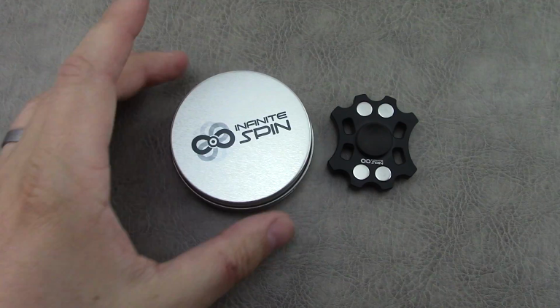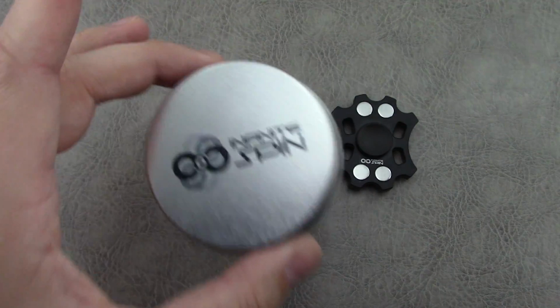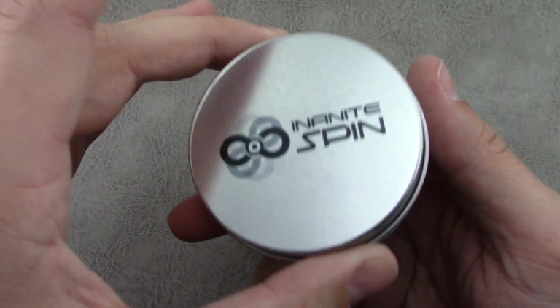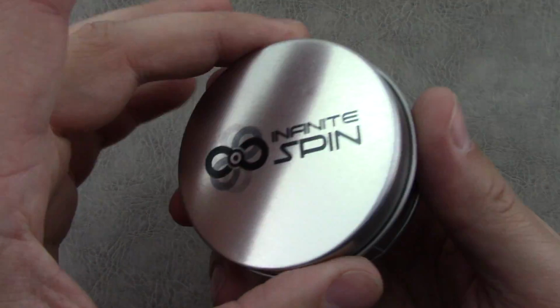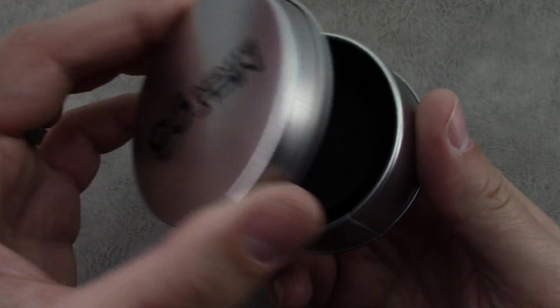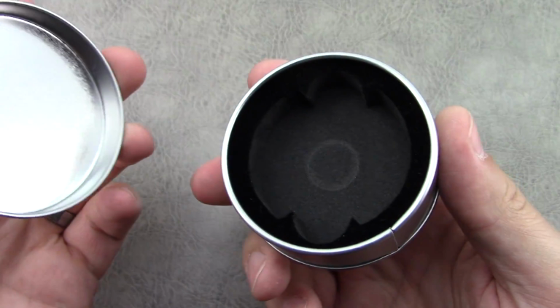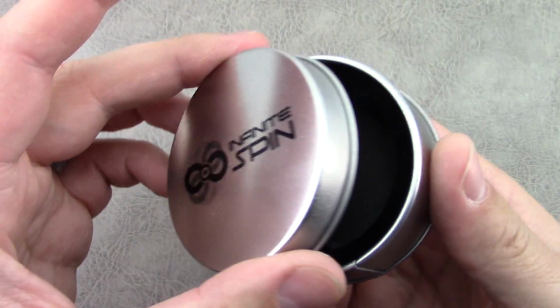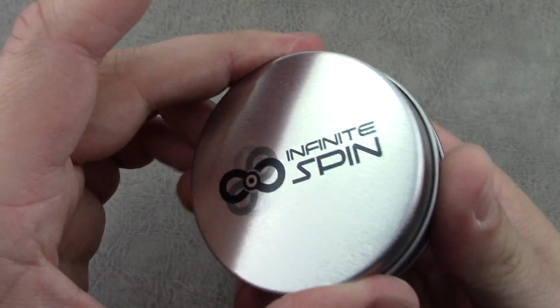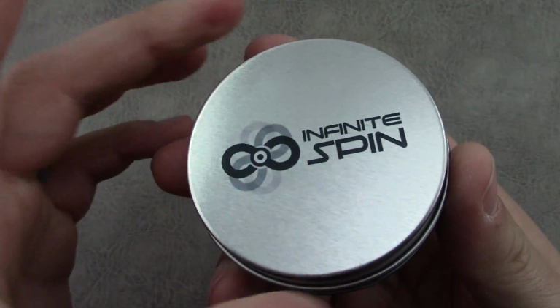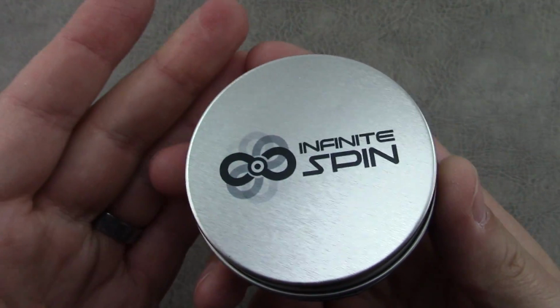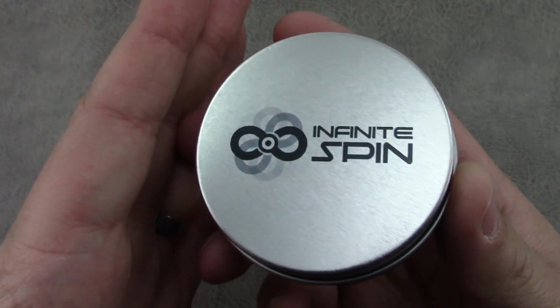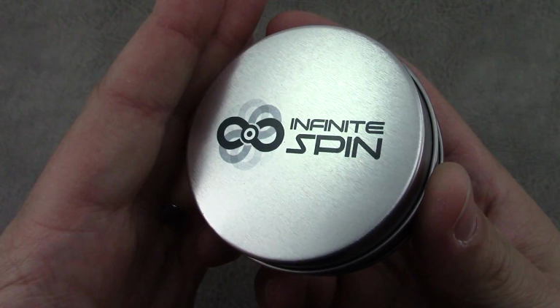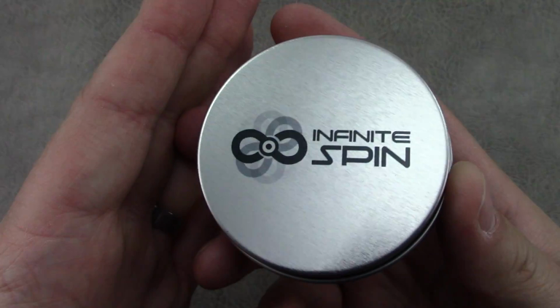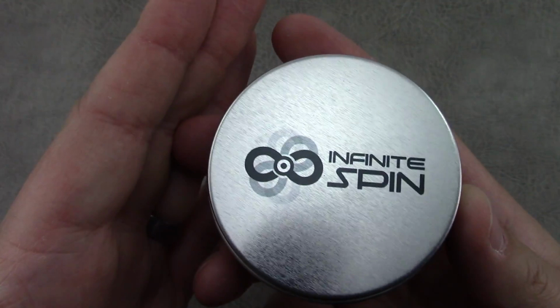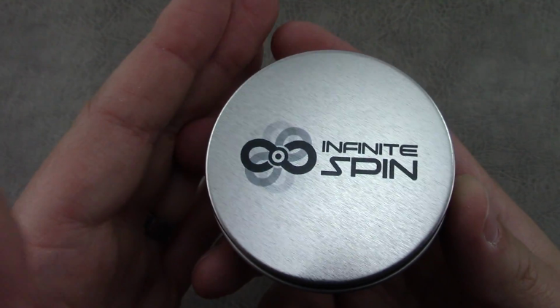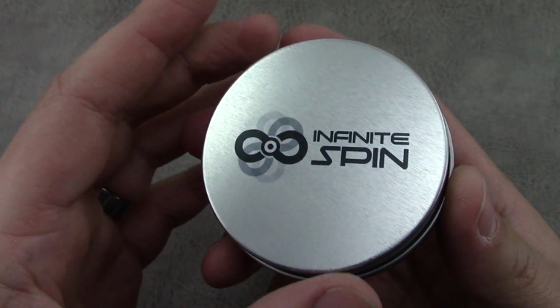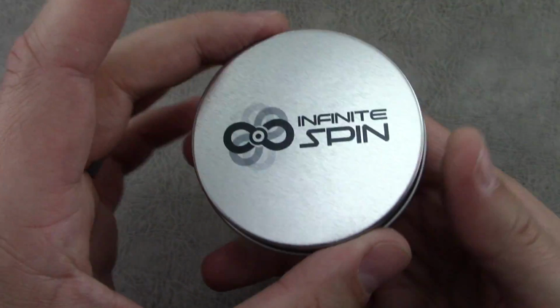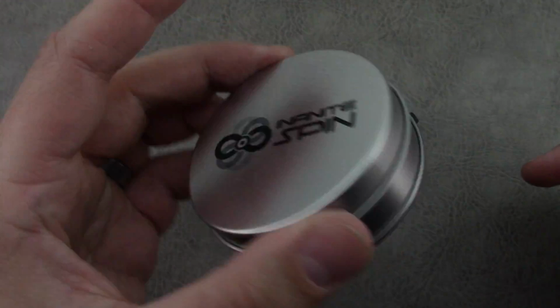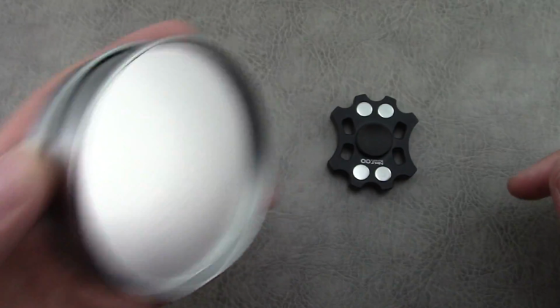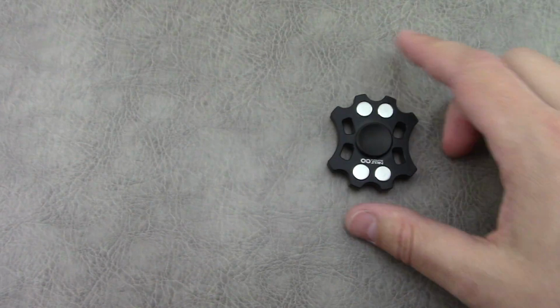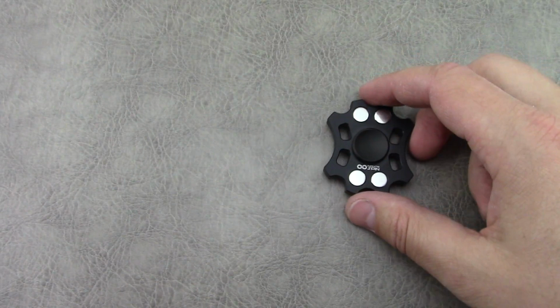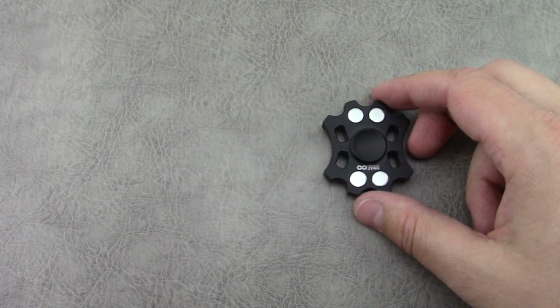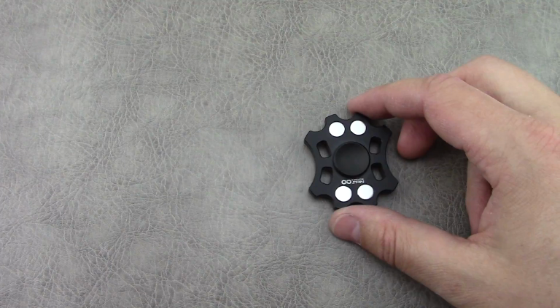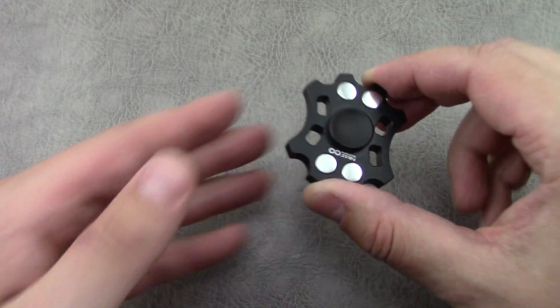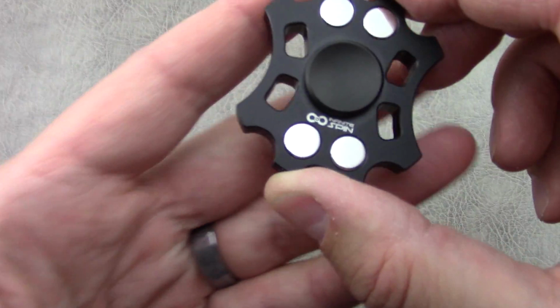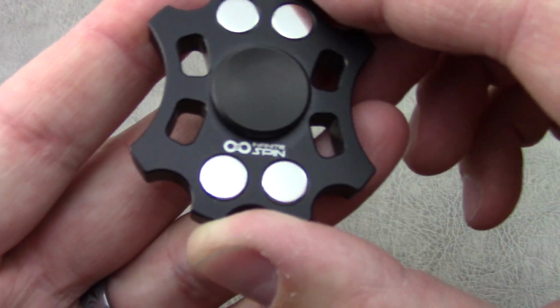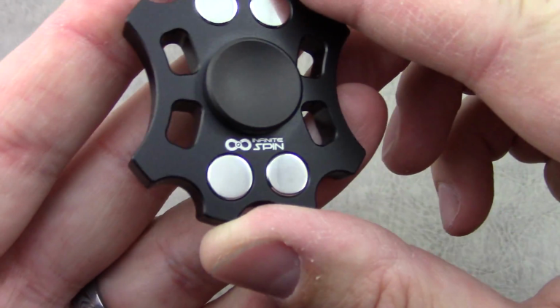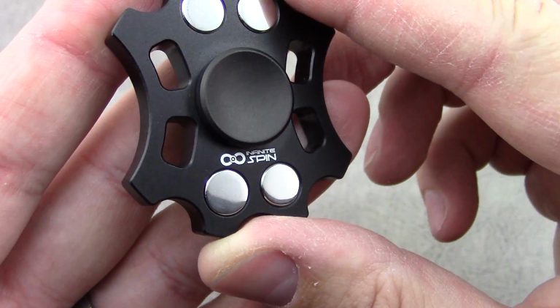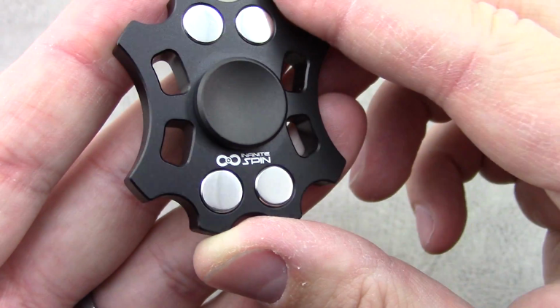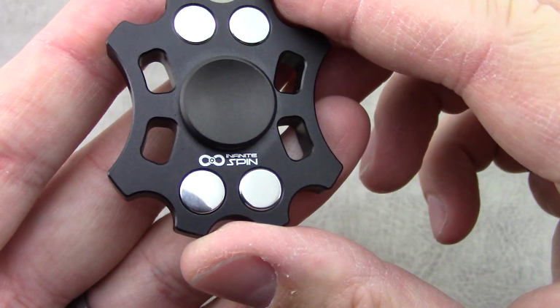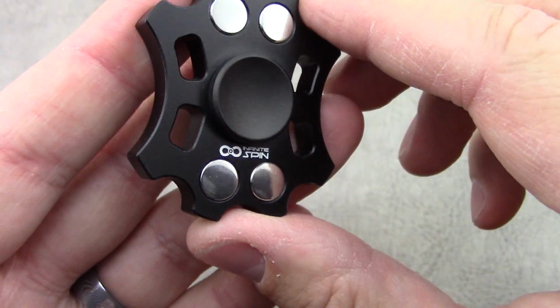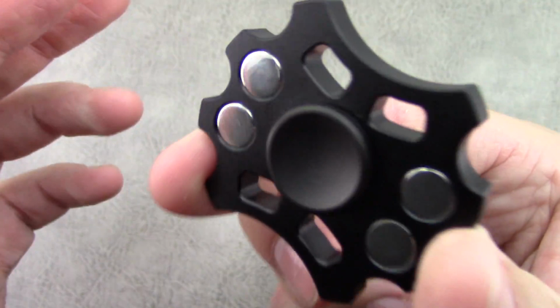It does ship with a branded tin. They have a new logo where they've started putting their logo on things, so that's what the tin looks like. And they've incorporated the logo on the body of the spinner as well.